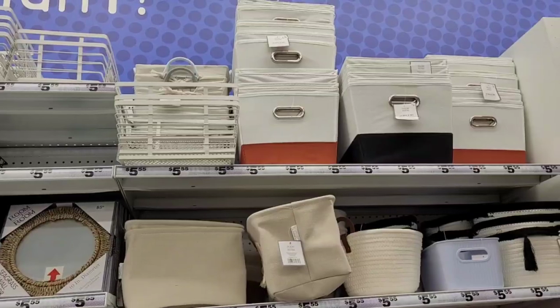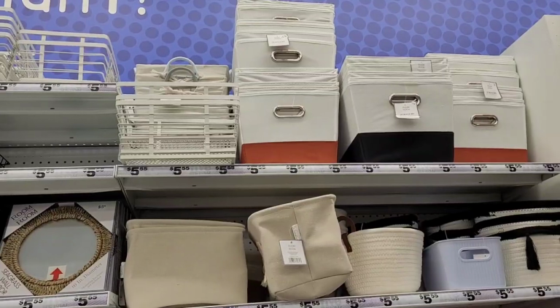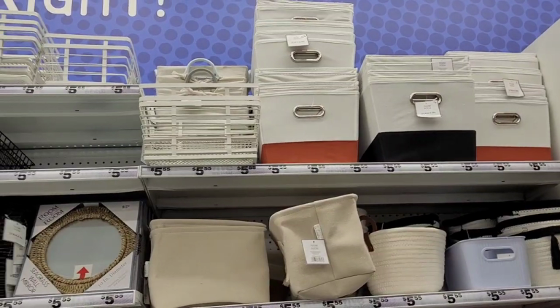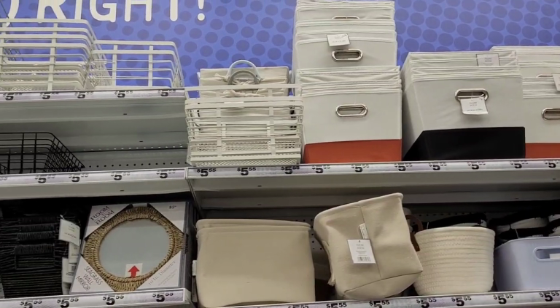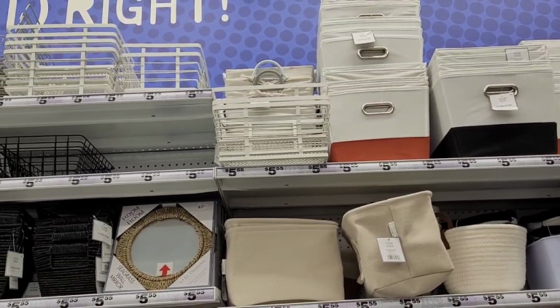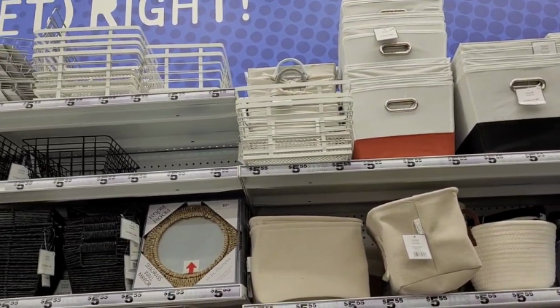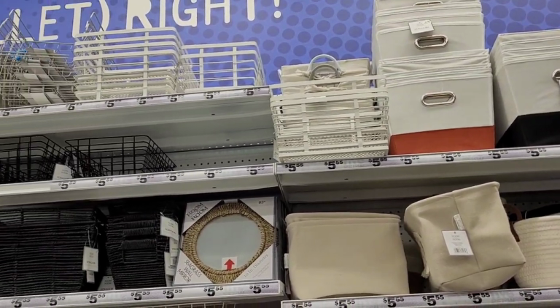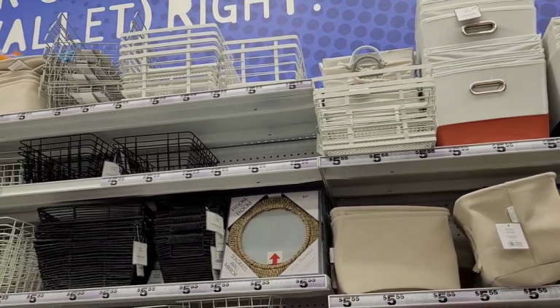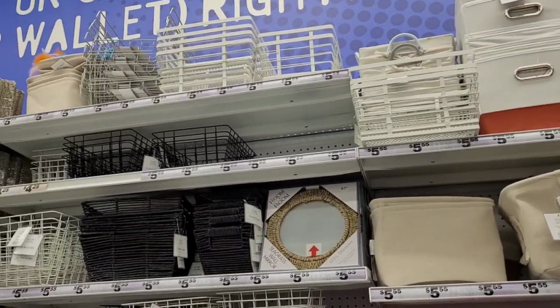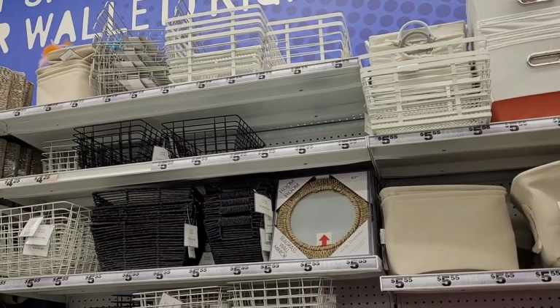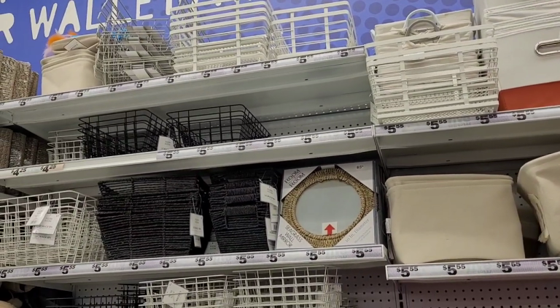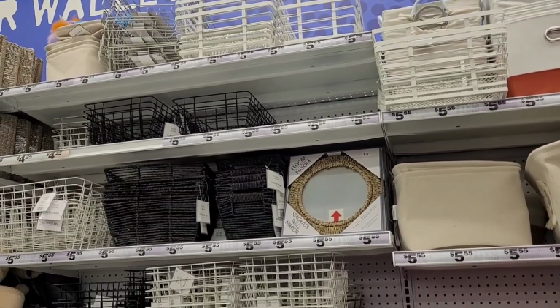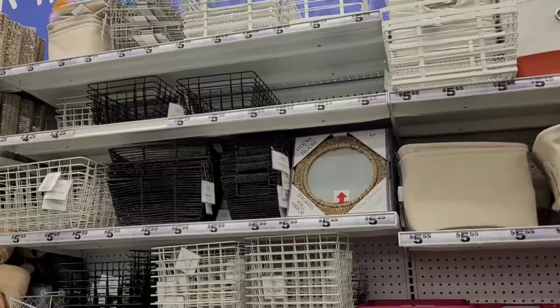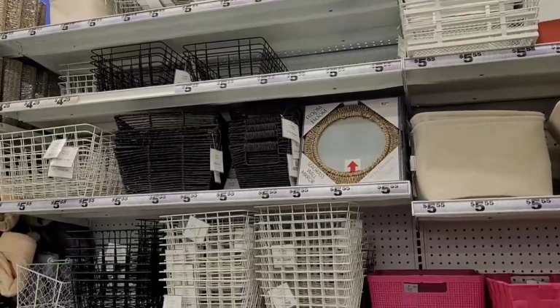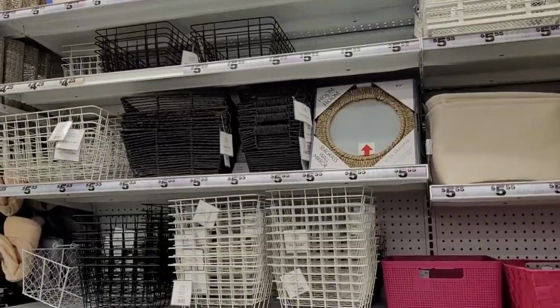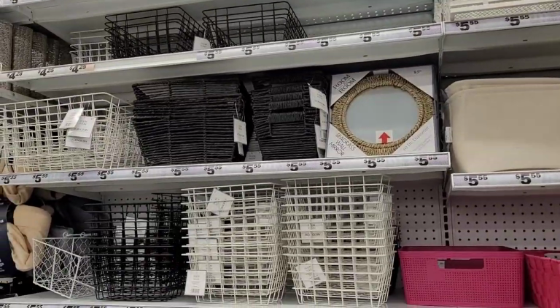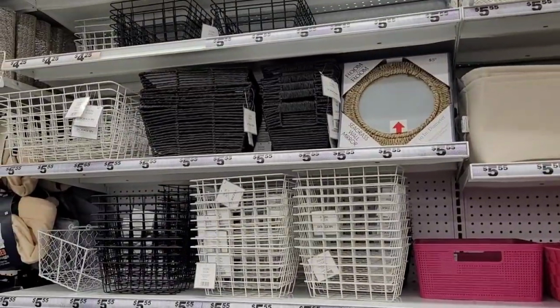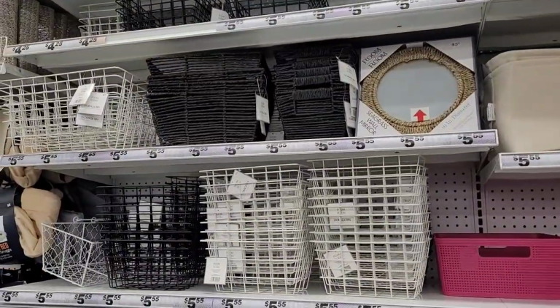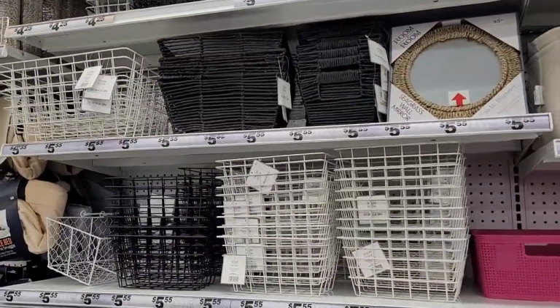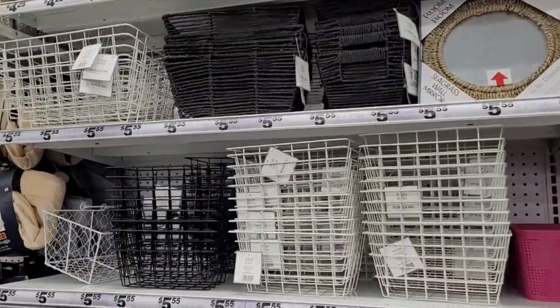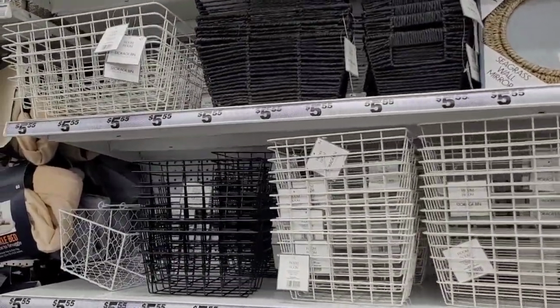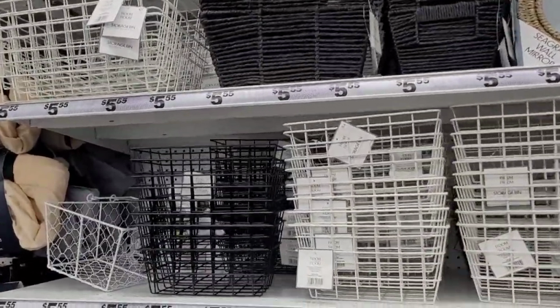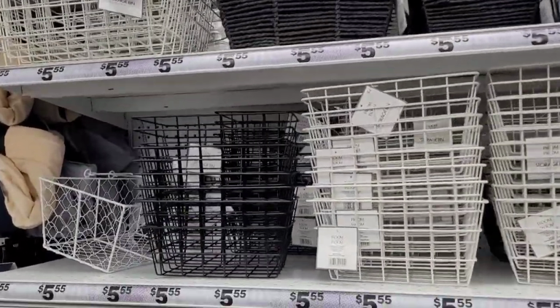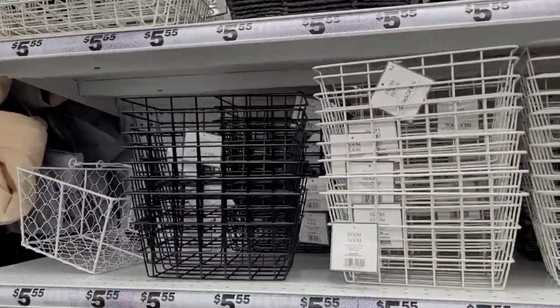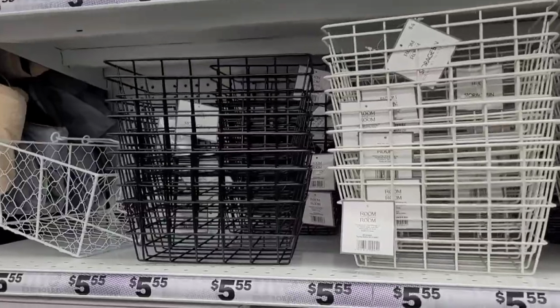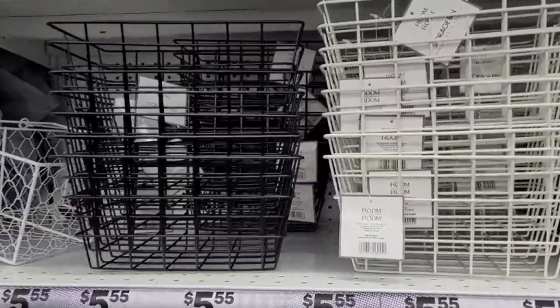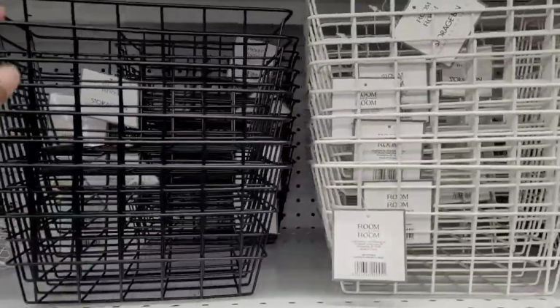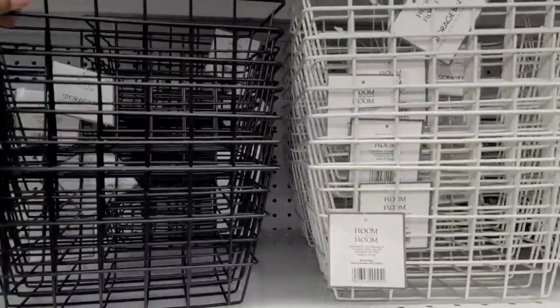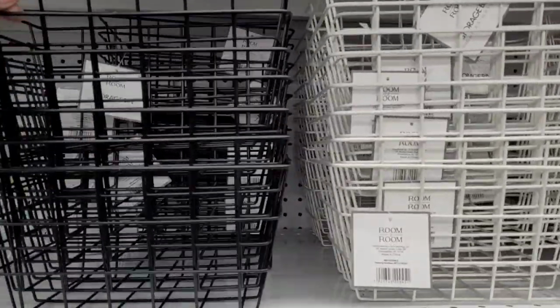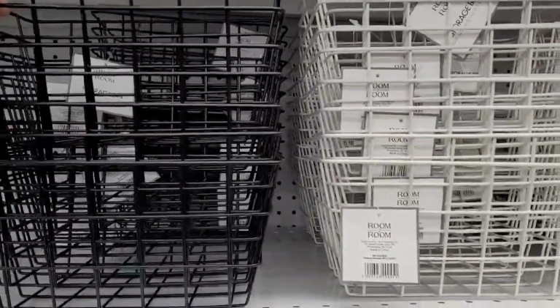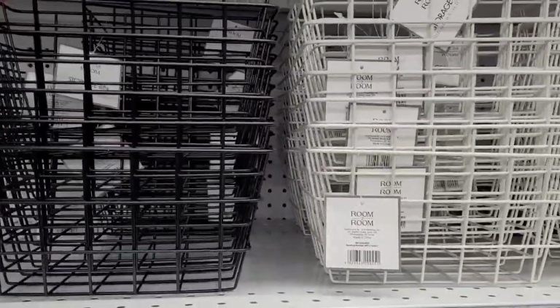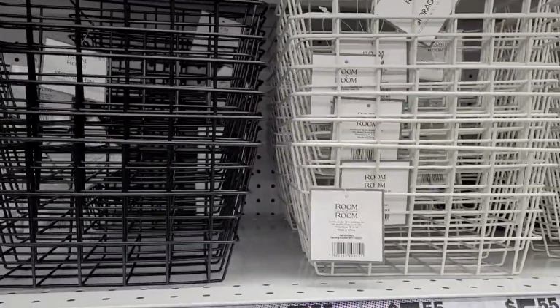Hi everyone, welcome back to my channel. Today we're in Five Below — they just opened and already they have their music blaring, so this will be a voiceover. We're starting out over here in this section.